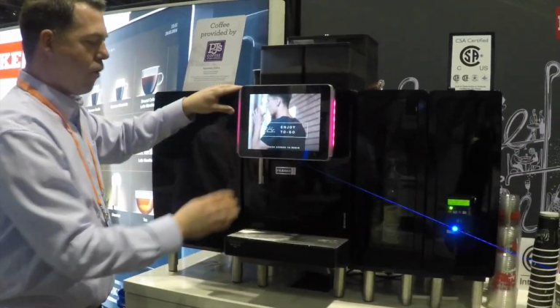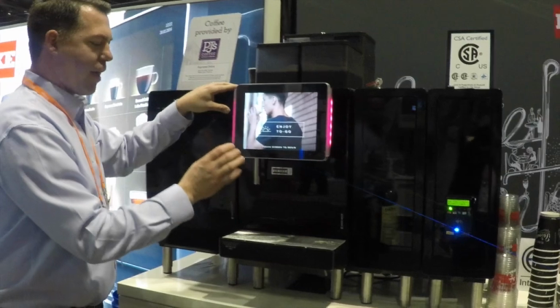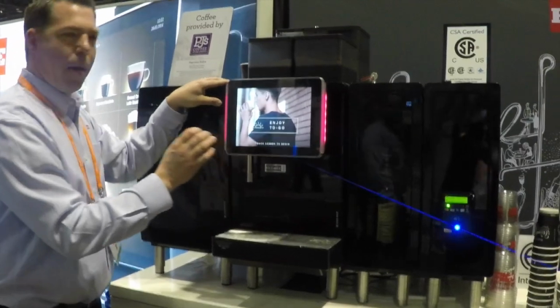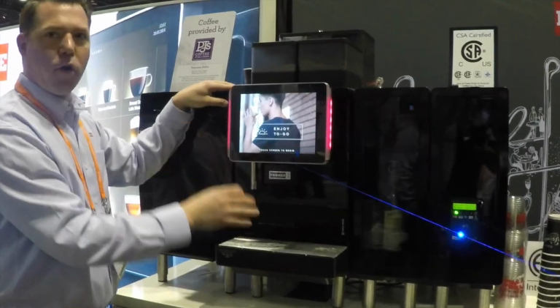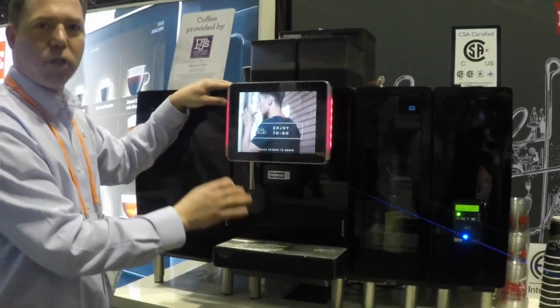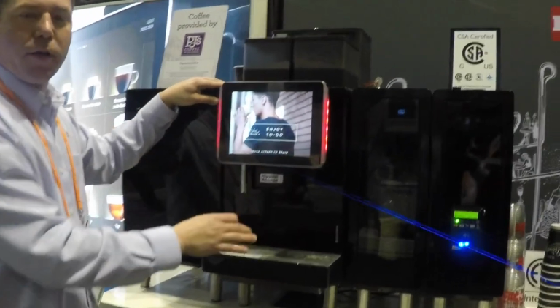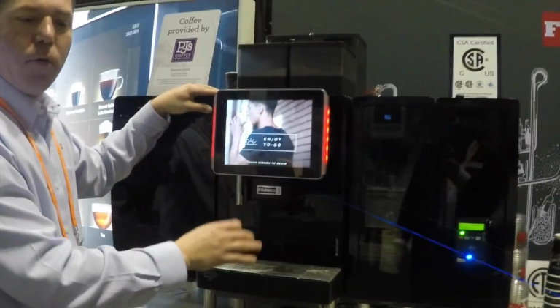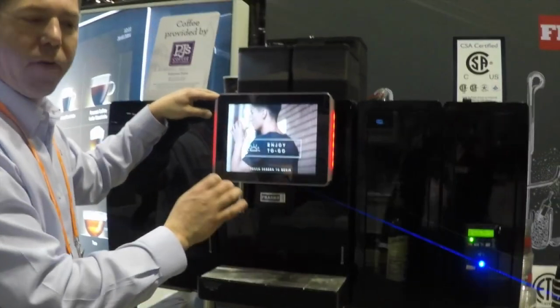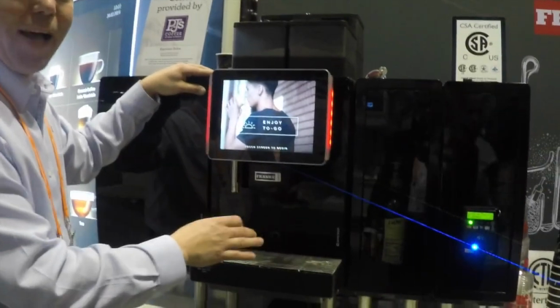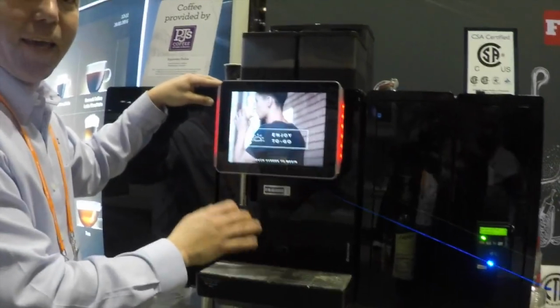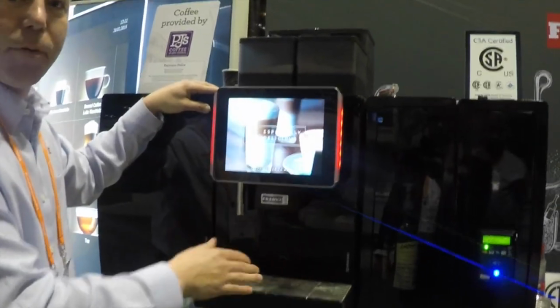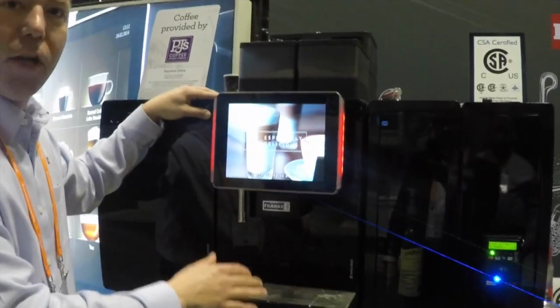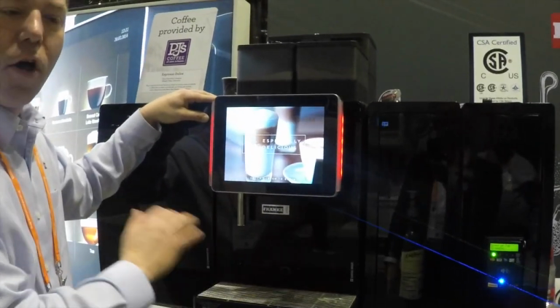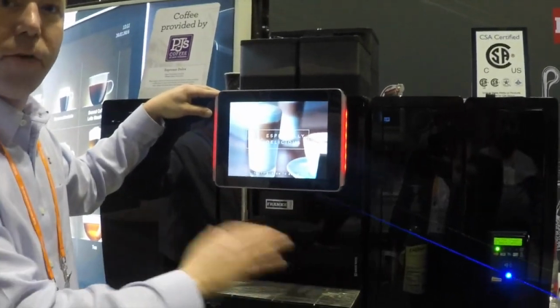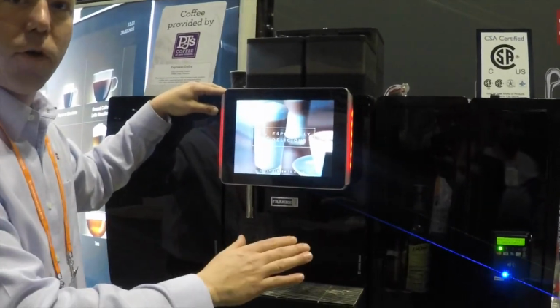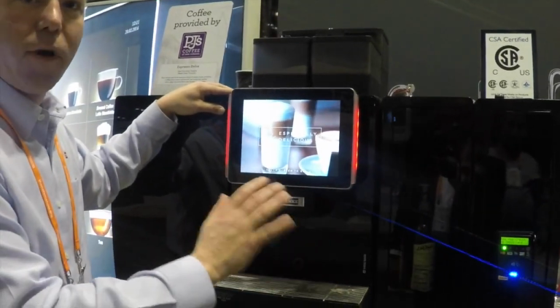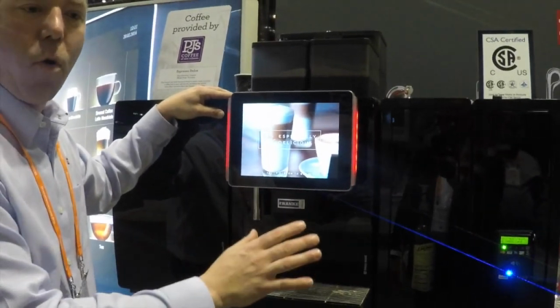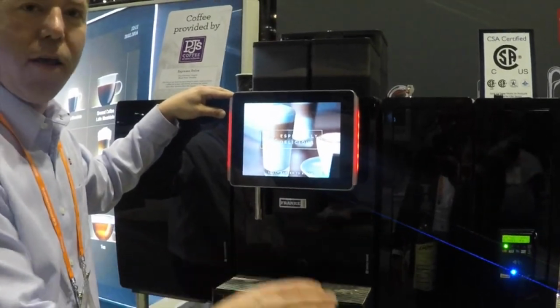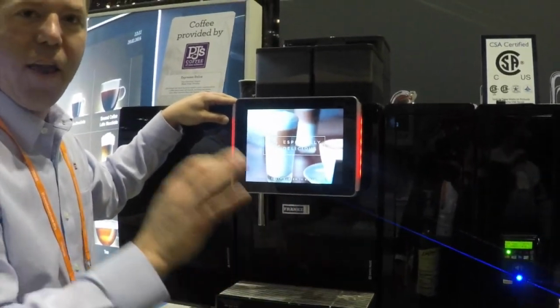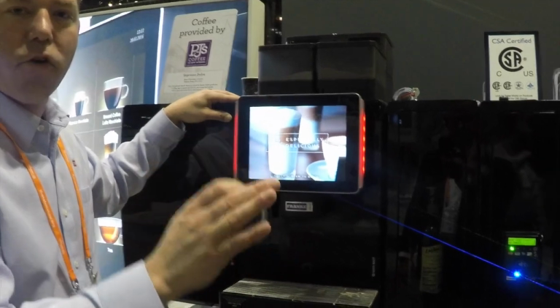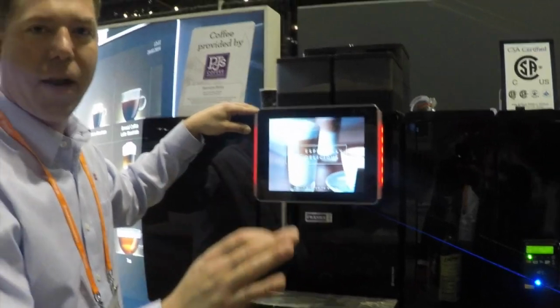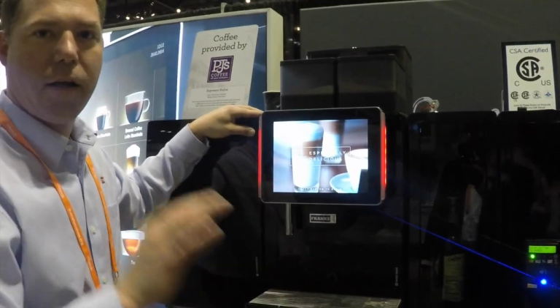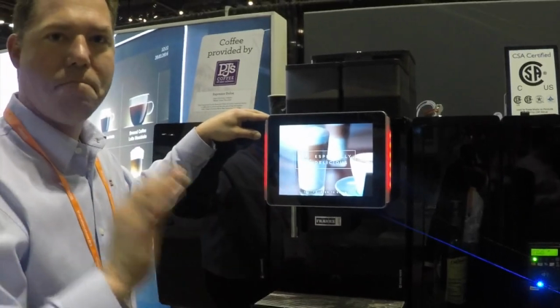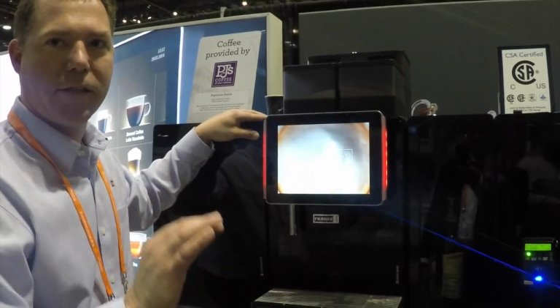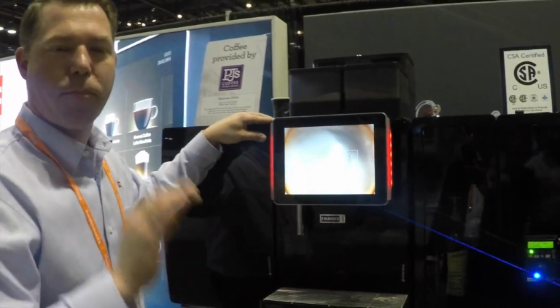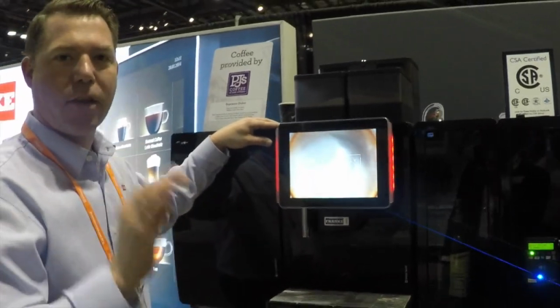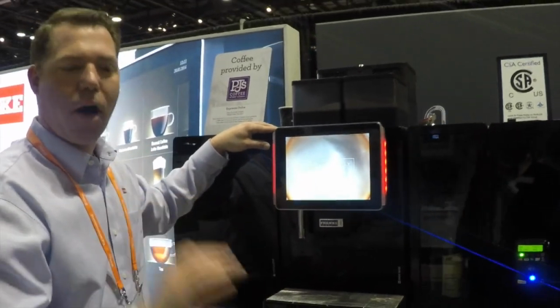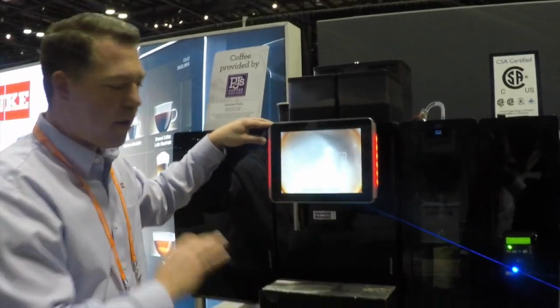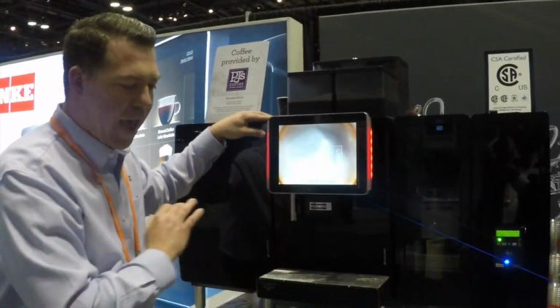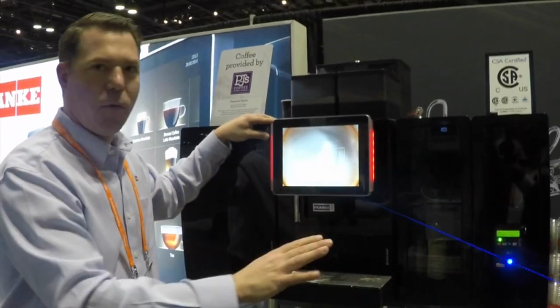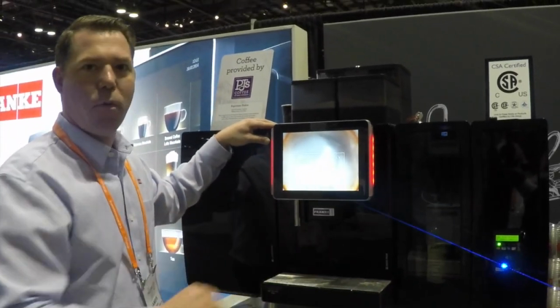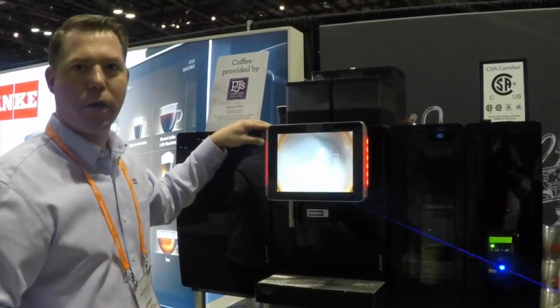You're going to get a perfect espresso, perfect latte, cappuccino — 150 drinks, whatever you want, in under a minute. It's amazing. Take your coffee anywhere you want to go.